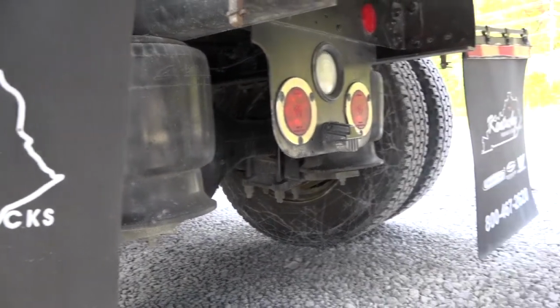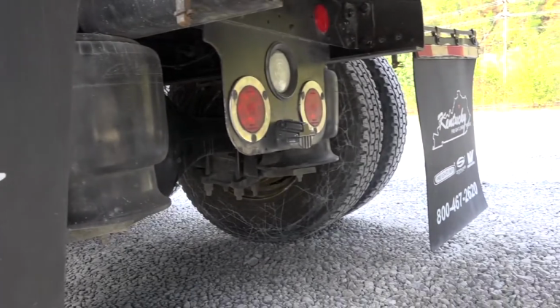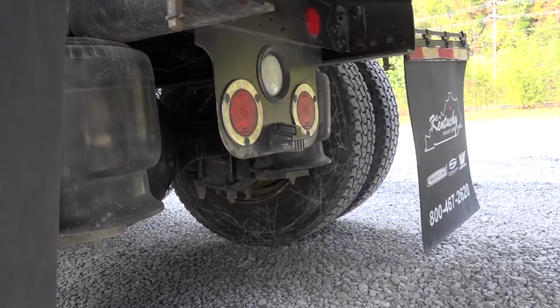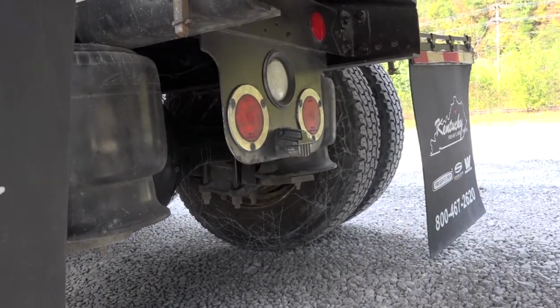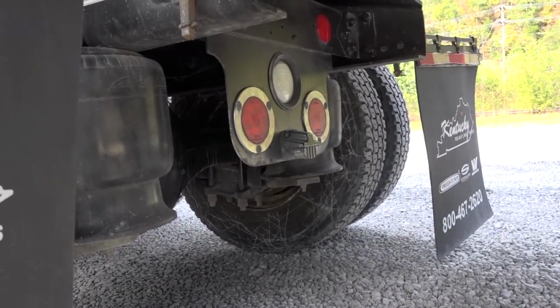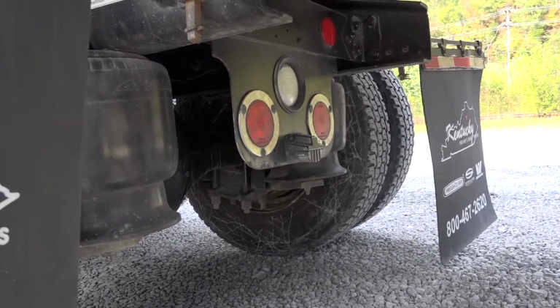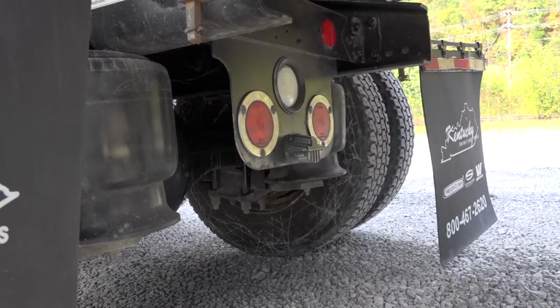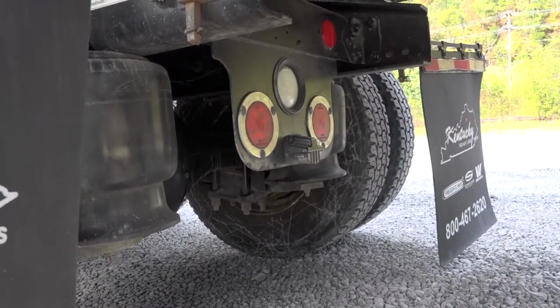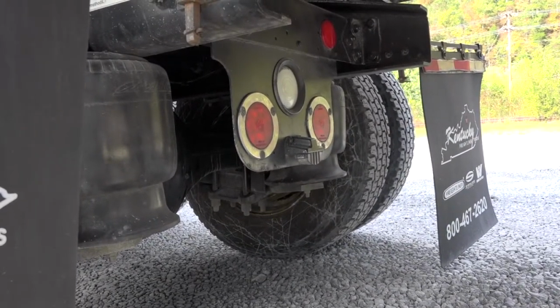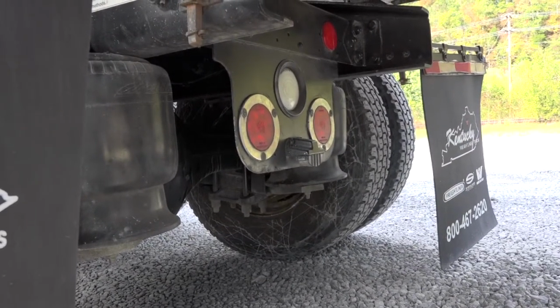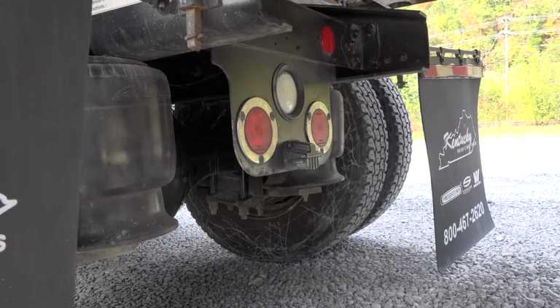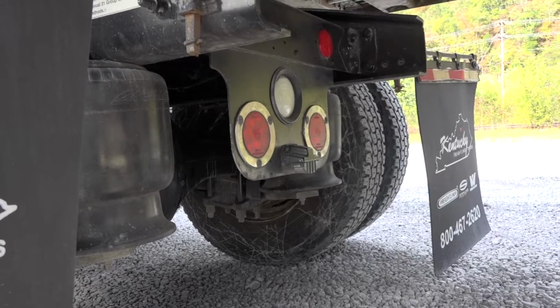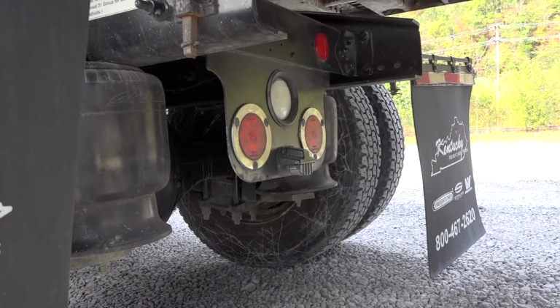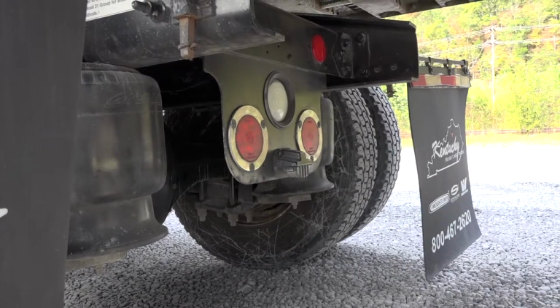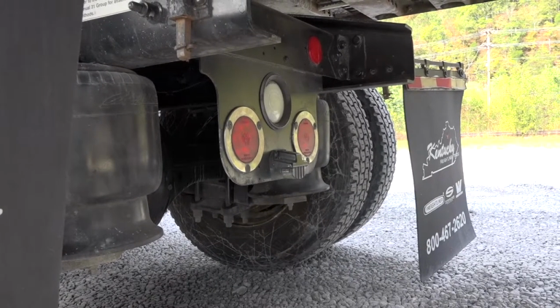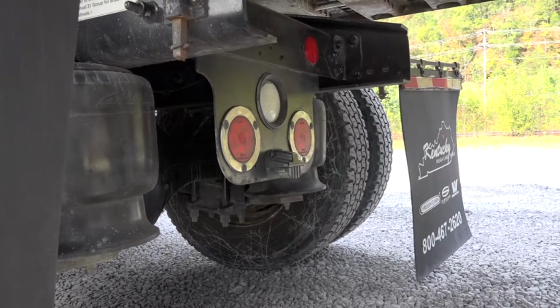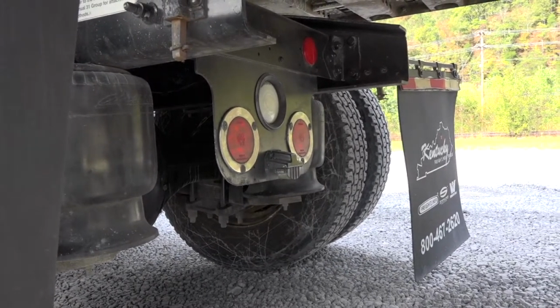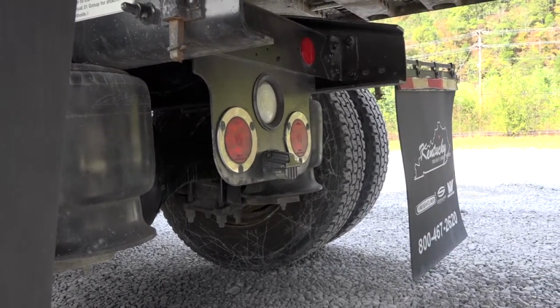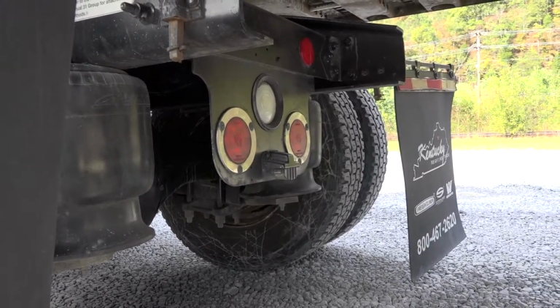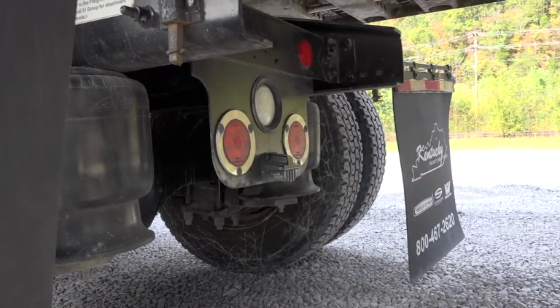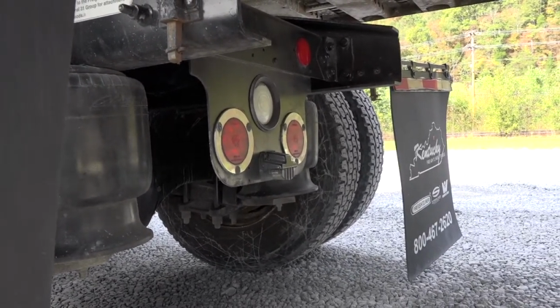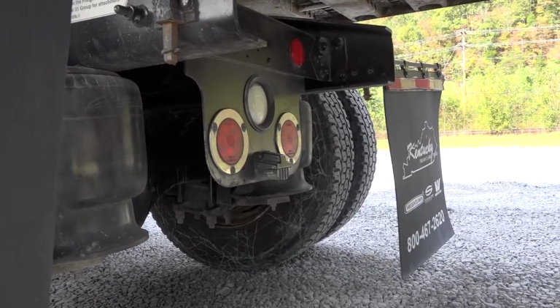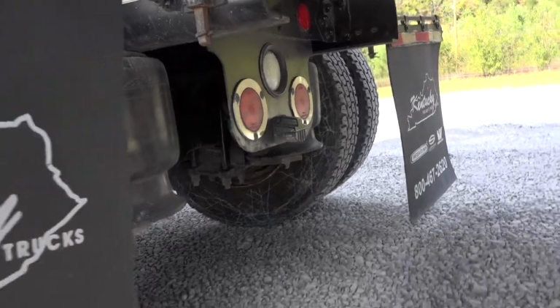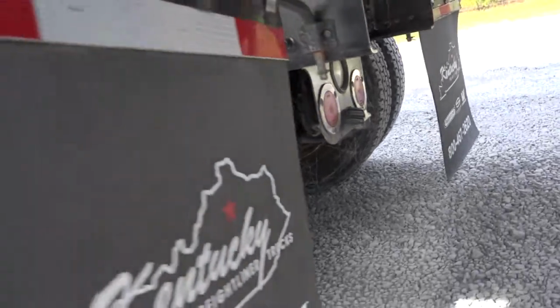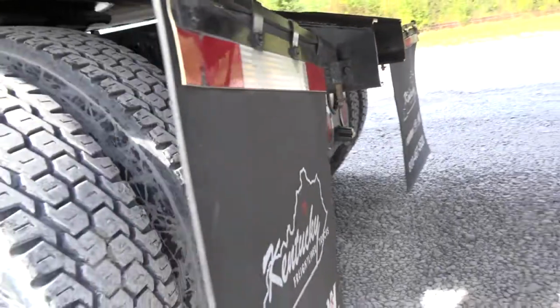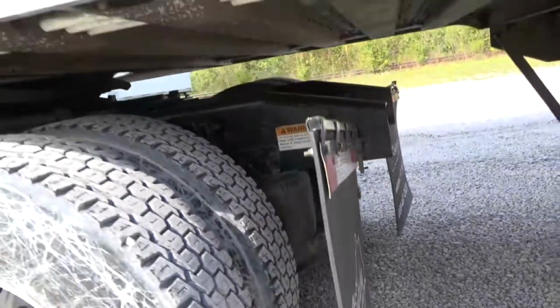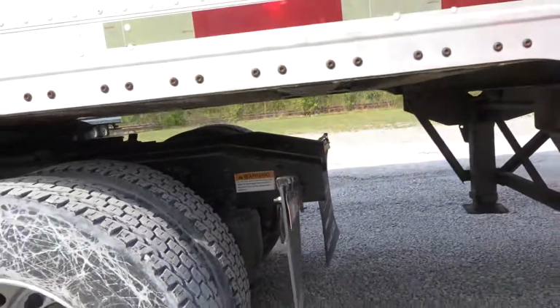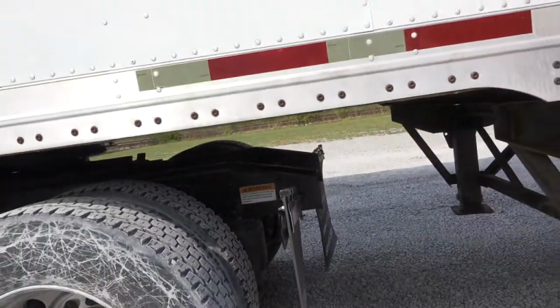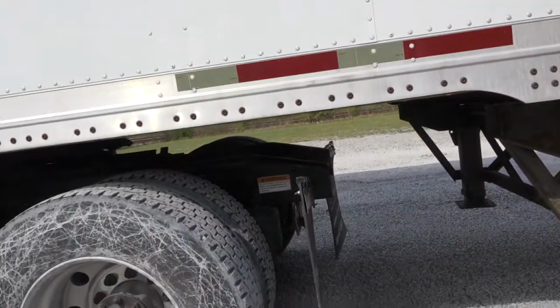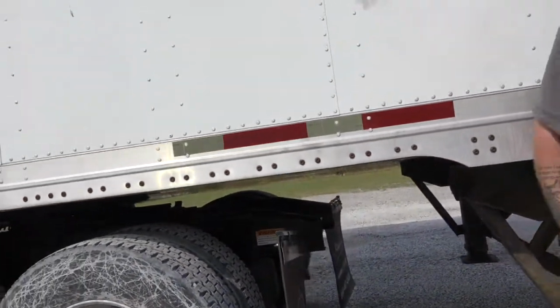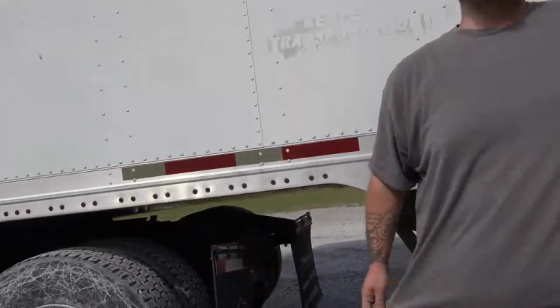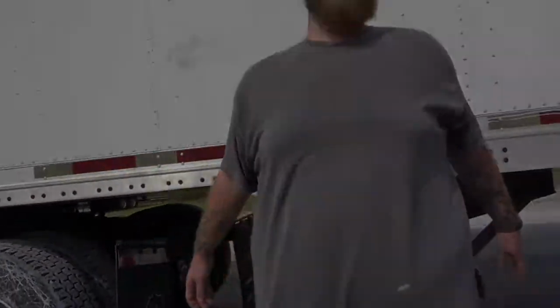To my reverse light — properly mounted and secure, not cracked, bent, or broken. It is clear in color and it works. To my passenger side marker turned four-way brake light — it is red in color, it does work, and it is proper mounted and secure. This concludes my side and rear inspection.